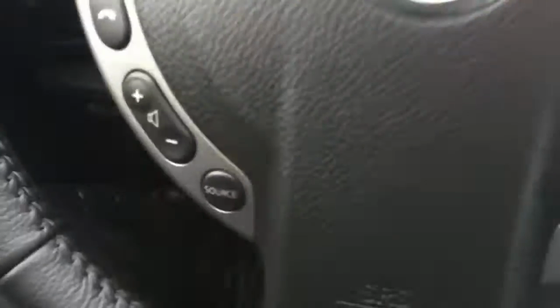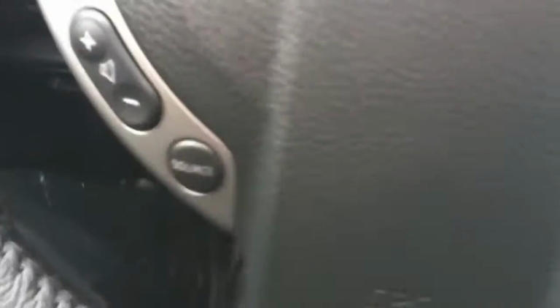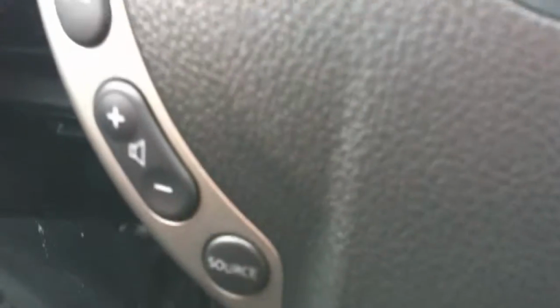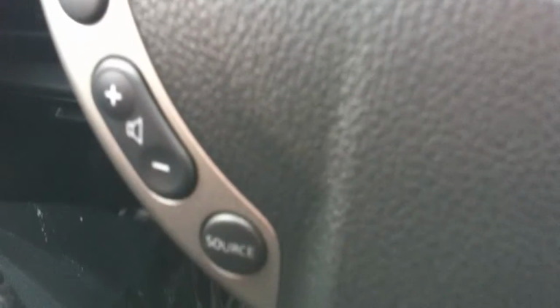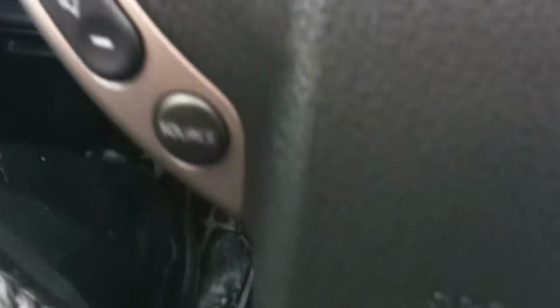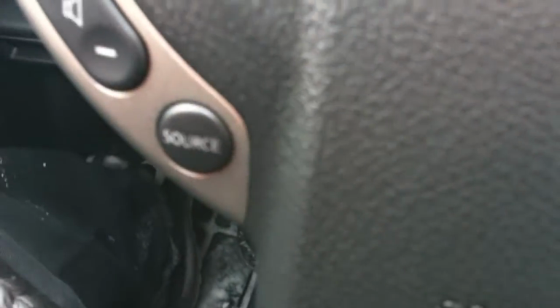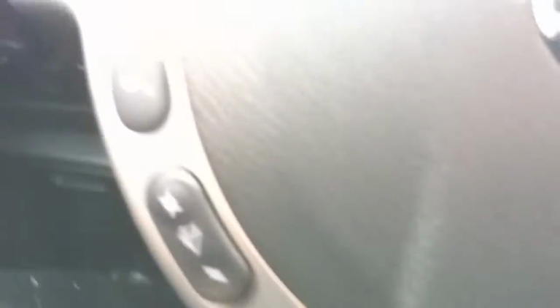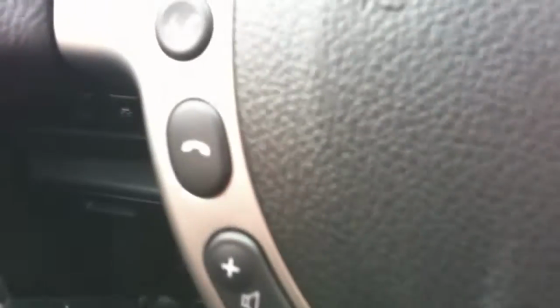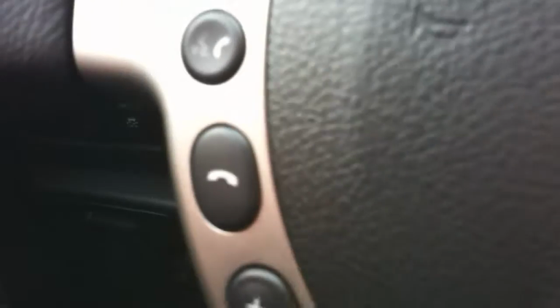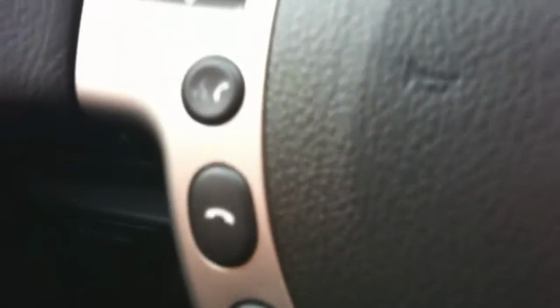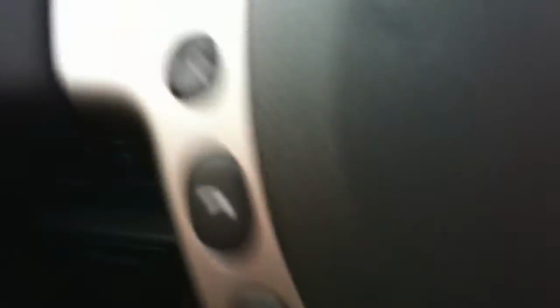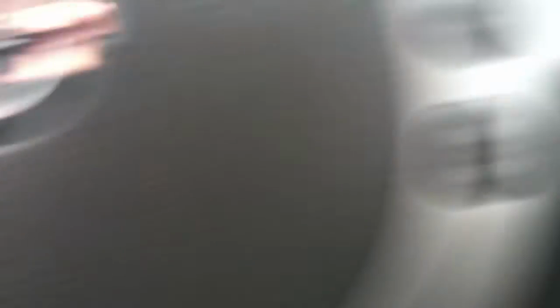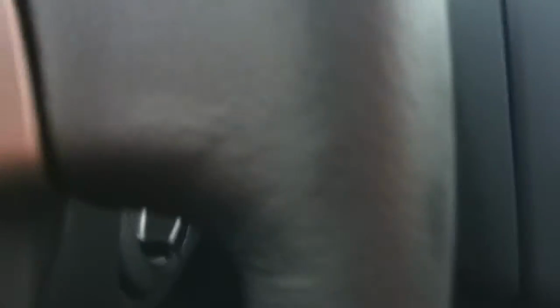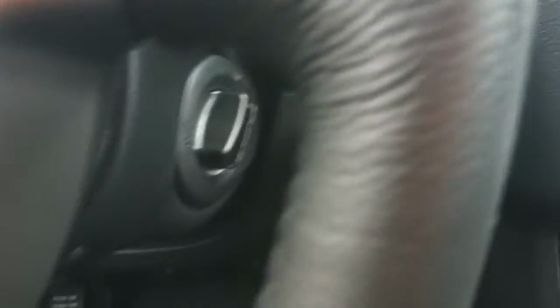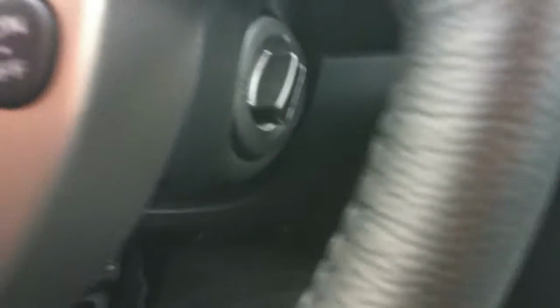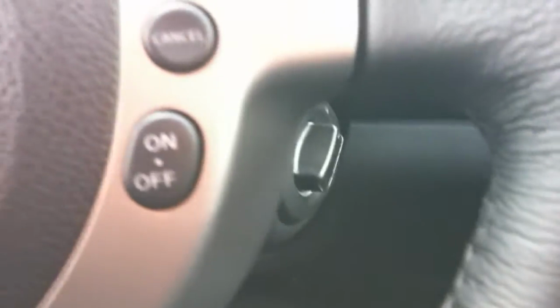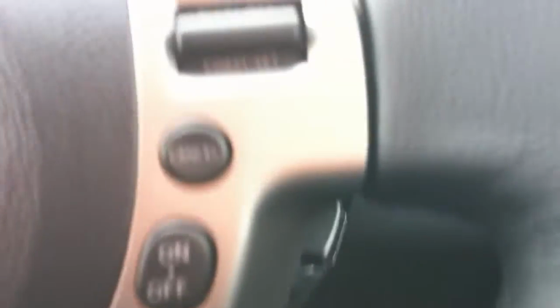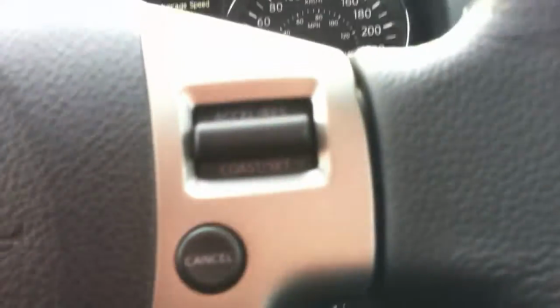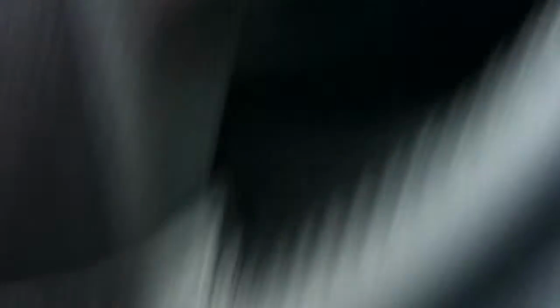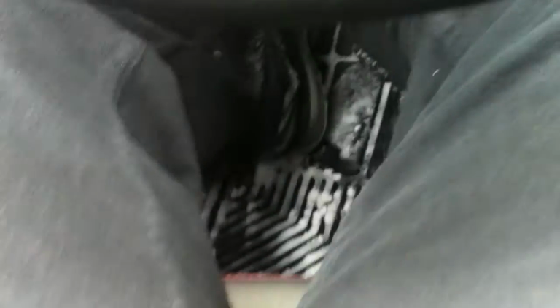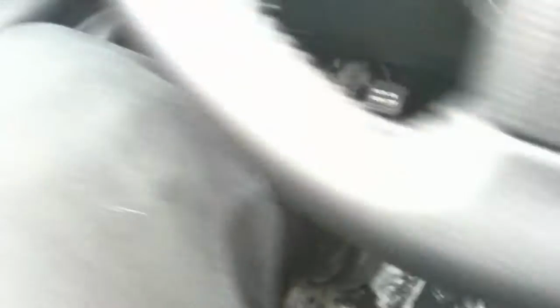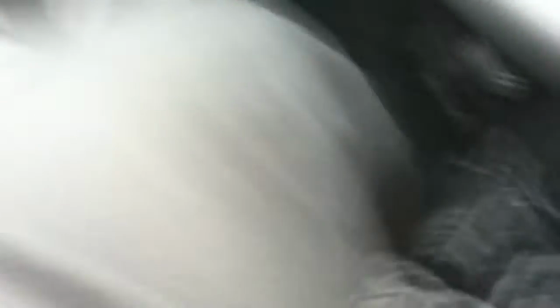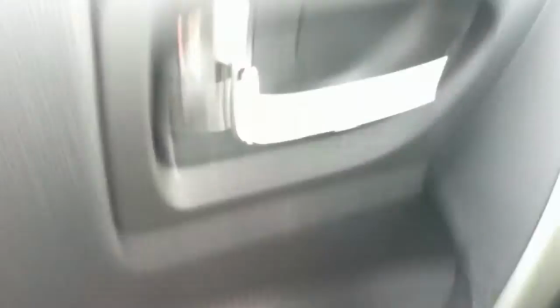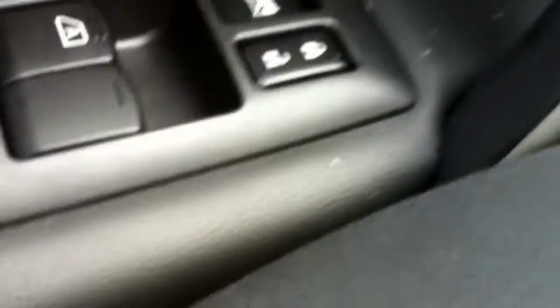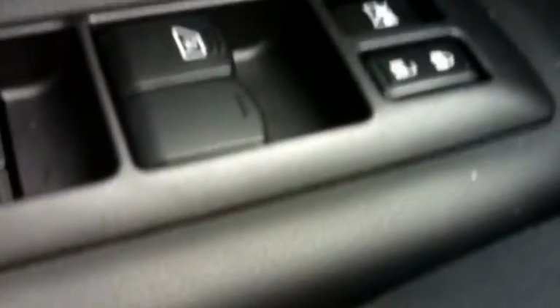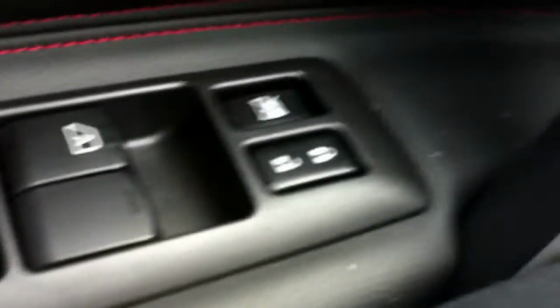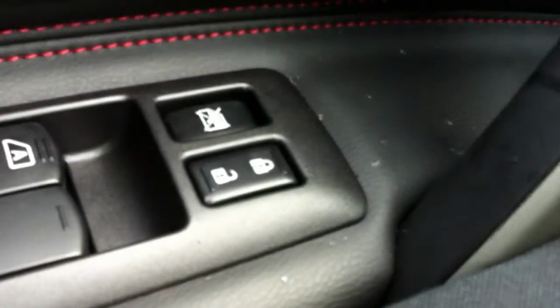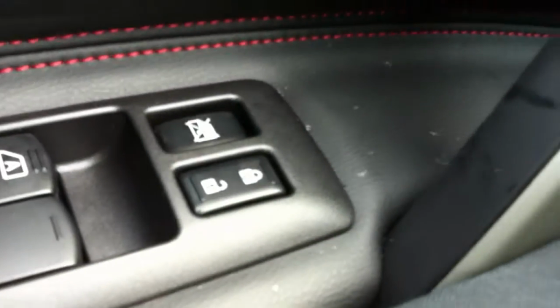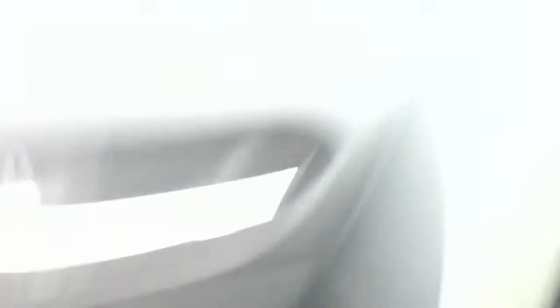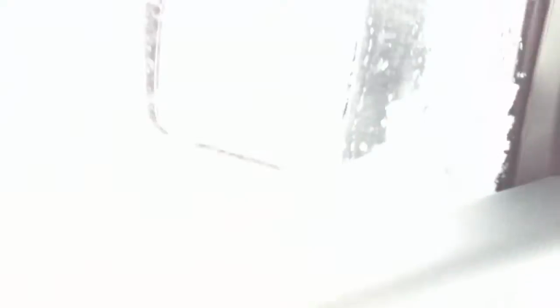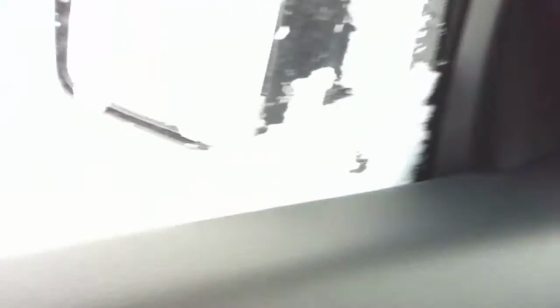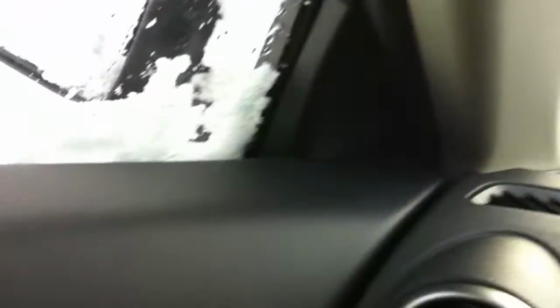Wheel controls here — you've got your volume, you can change the source of the radio, Bluetooth controls, as well as cruise controls right here. Power locks and windows, as well as power mirrors over here.